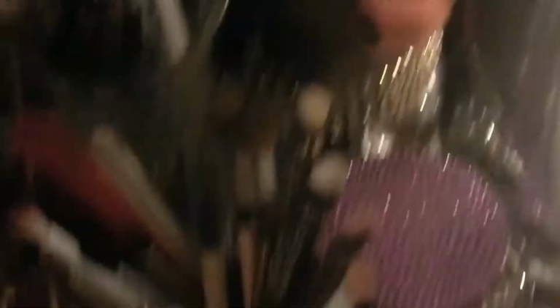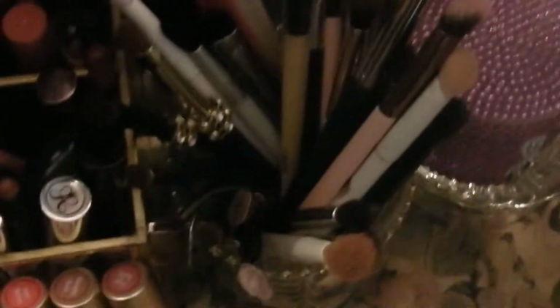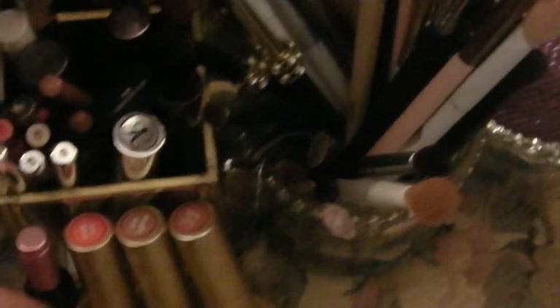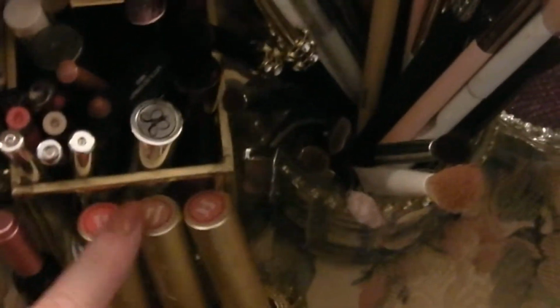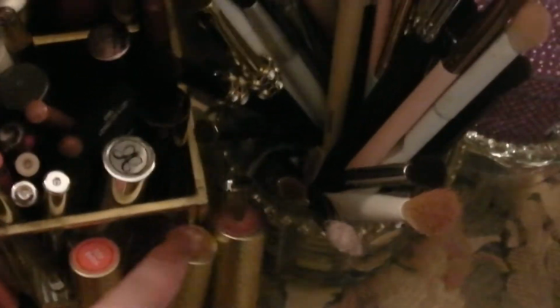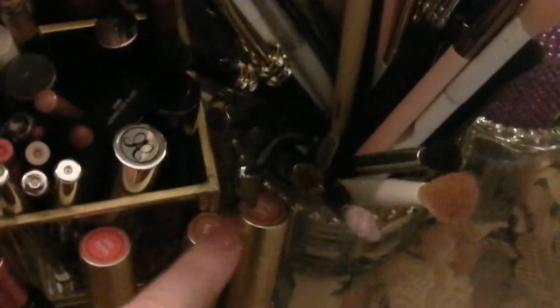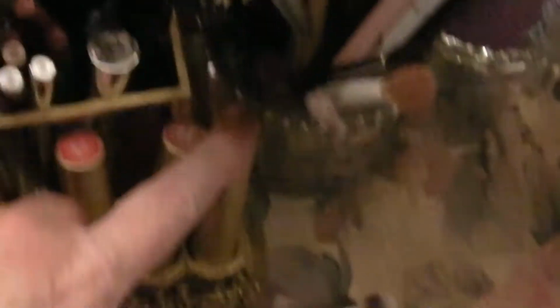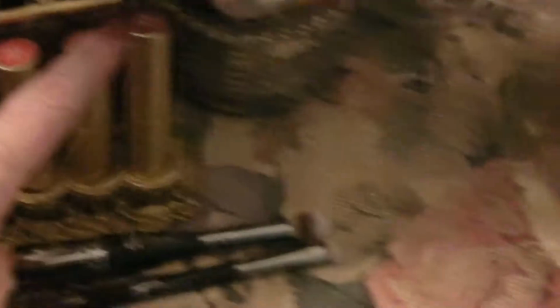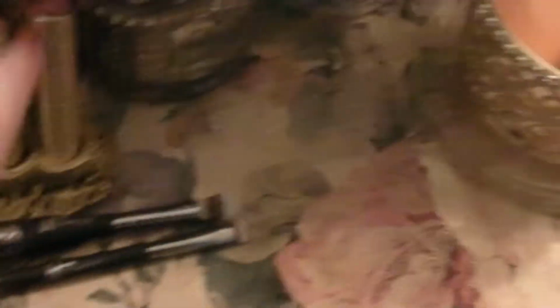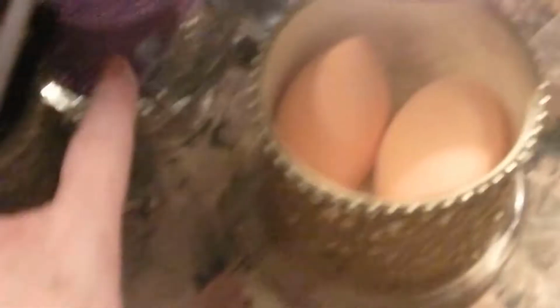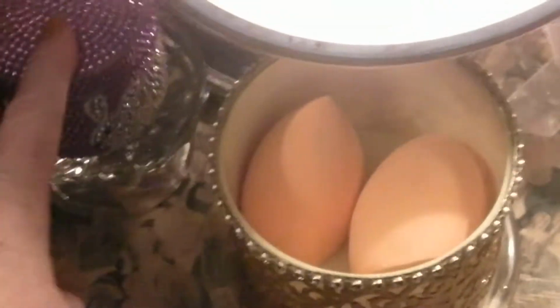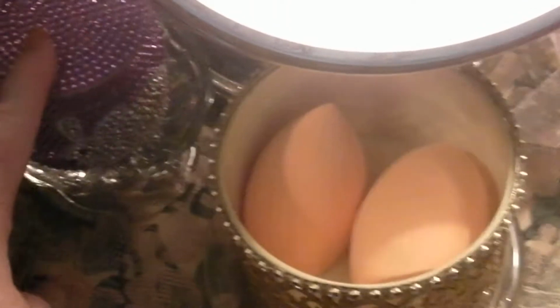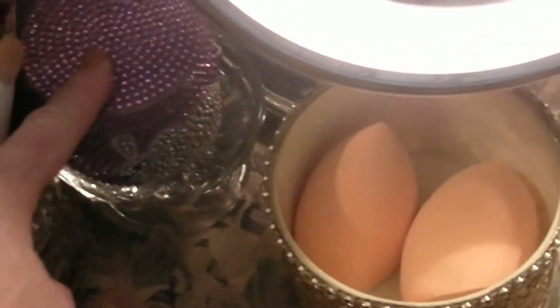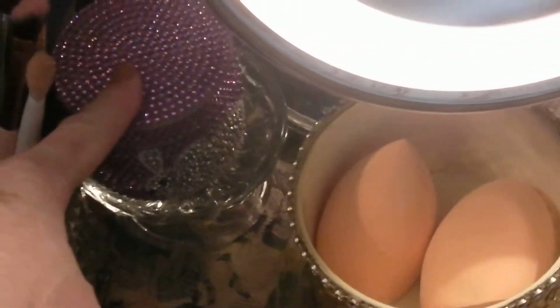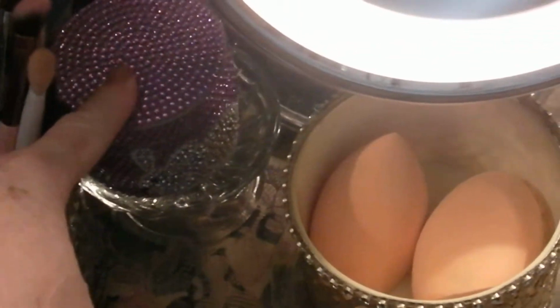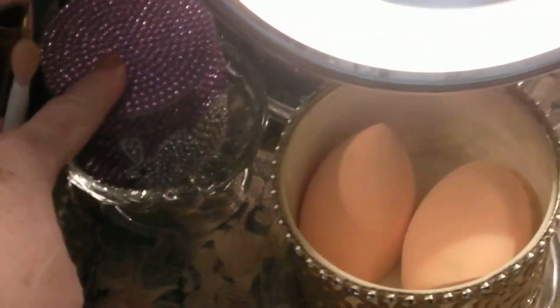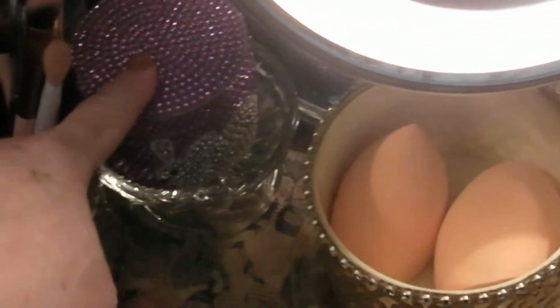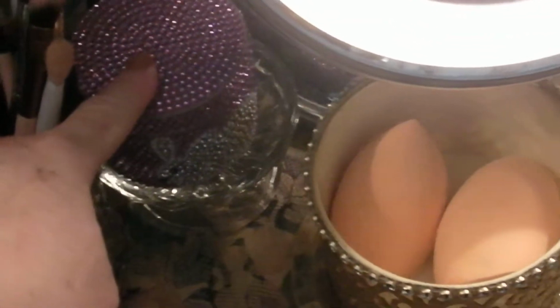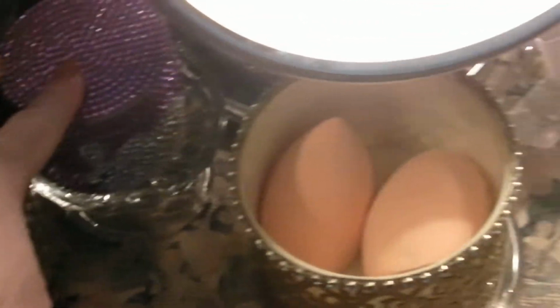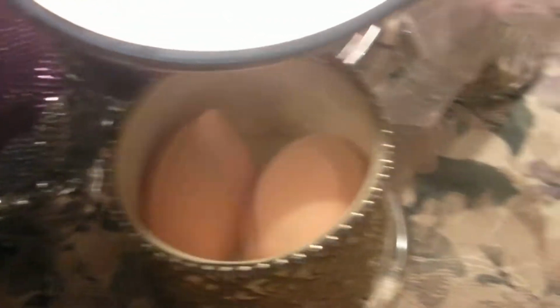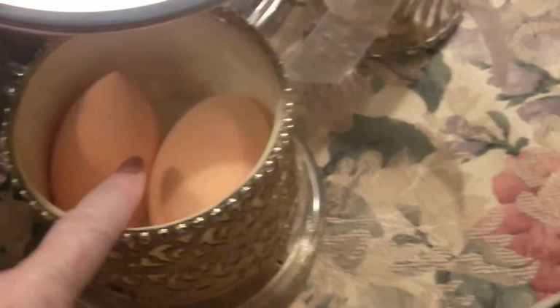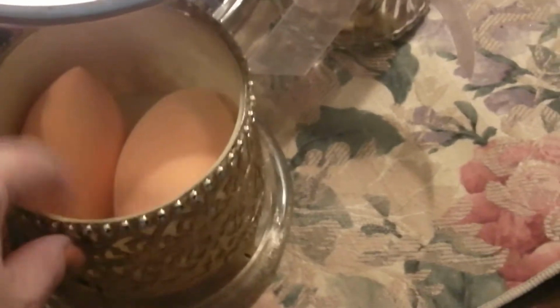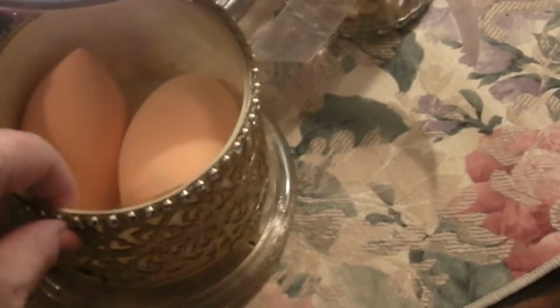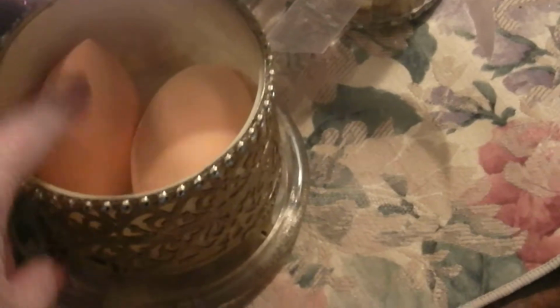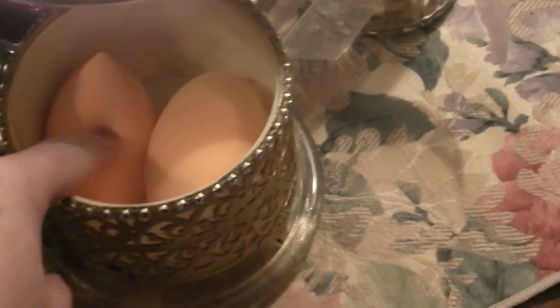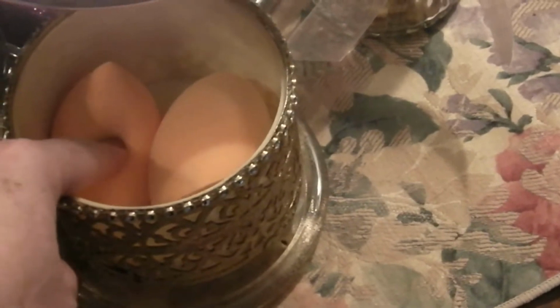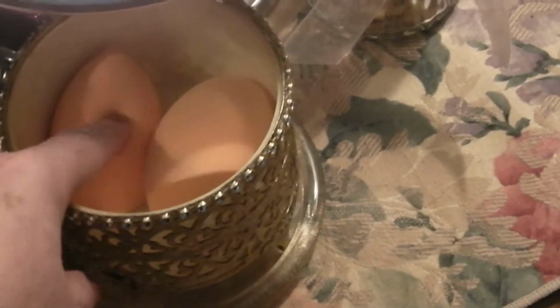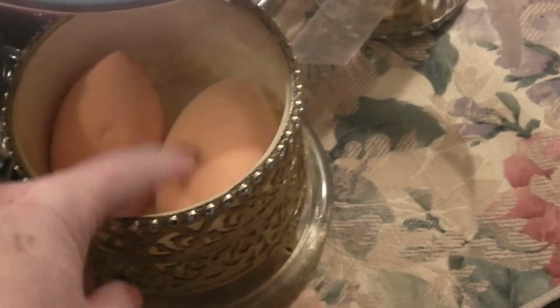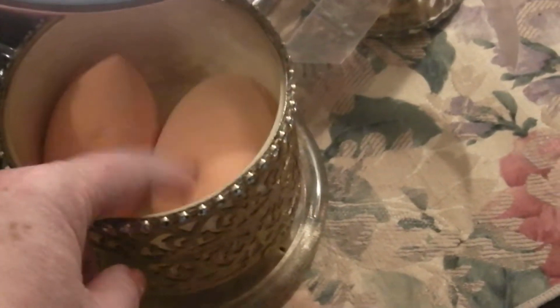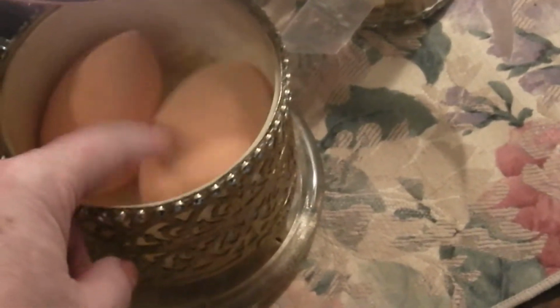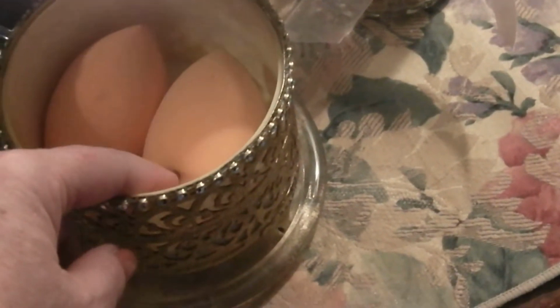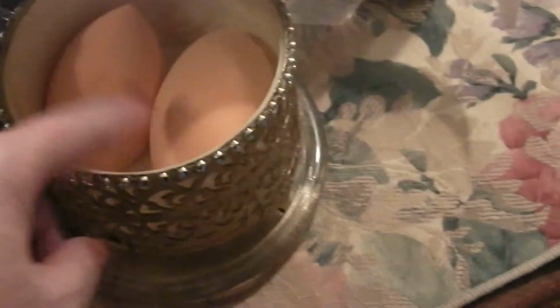Here is some of my Too Faced lipsticks — my favorite ones, so I keep those right there. Here is my neck and throat cream by Pride that I love so much. In this little container right here I keep my wet beauty blenders — I put them in there until they dry.